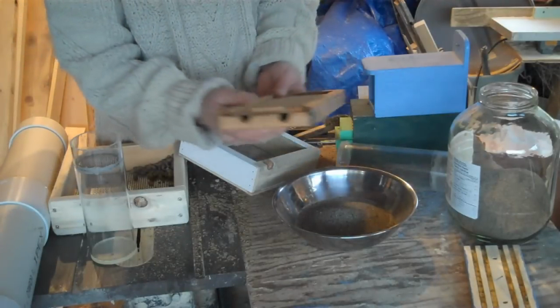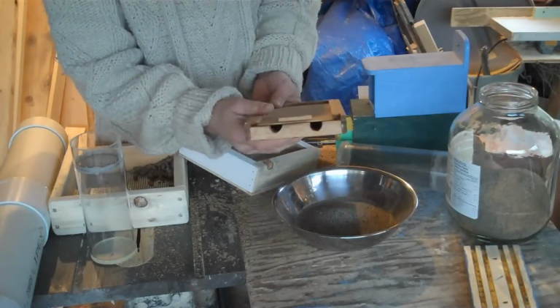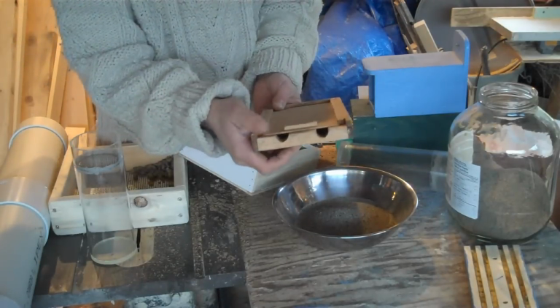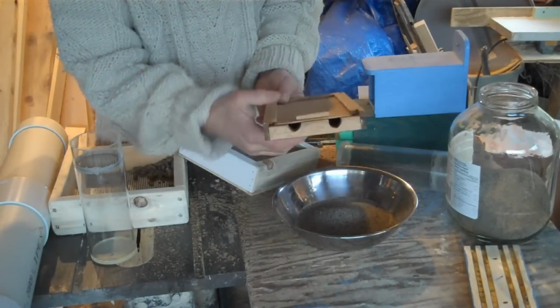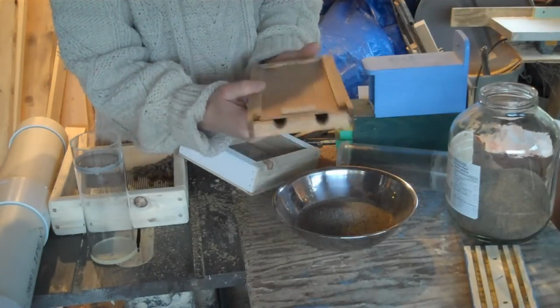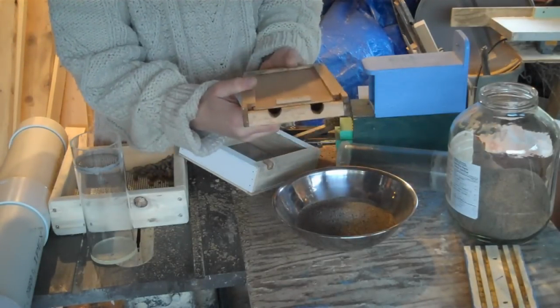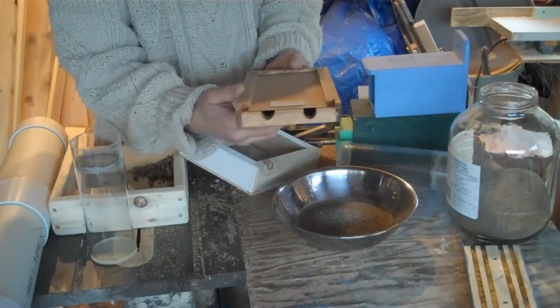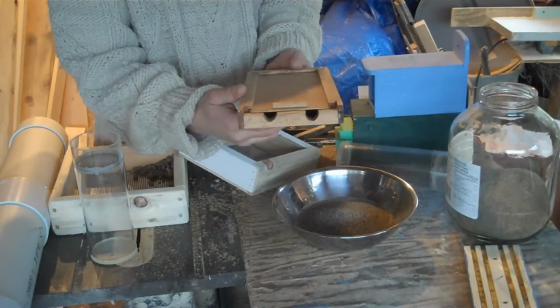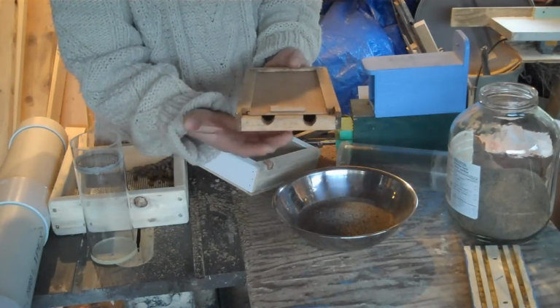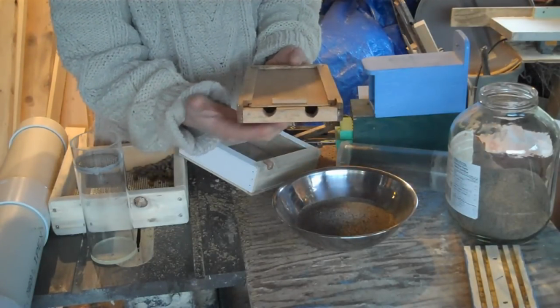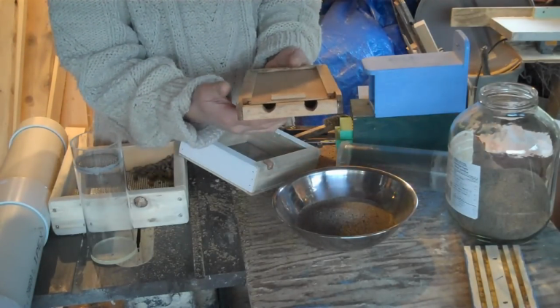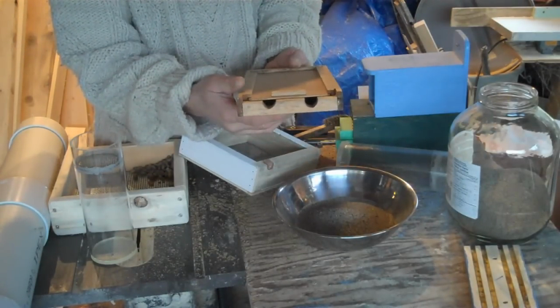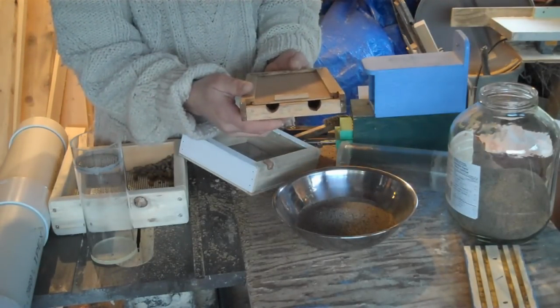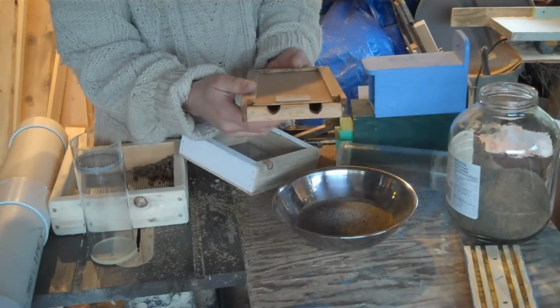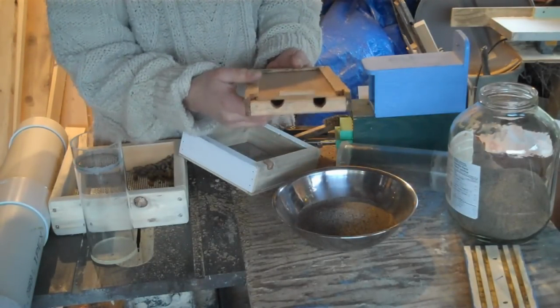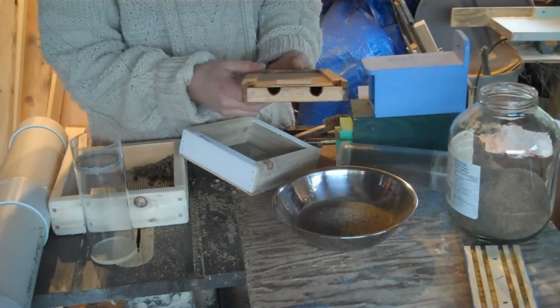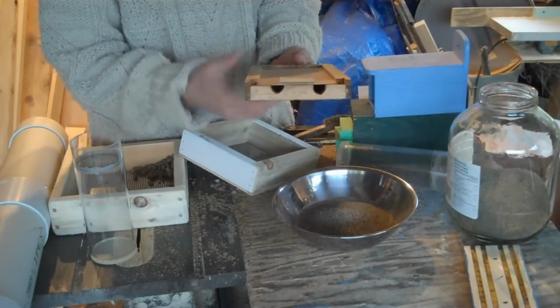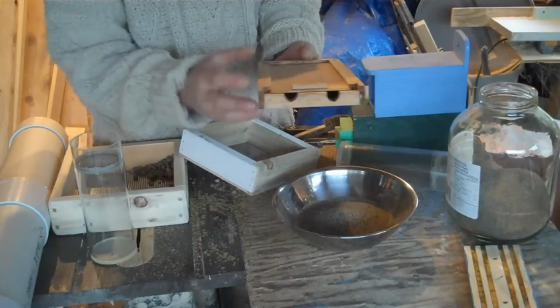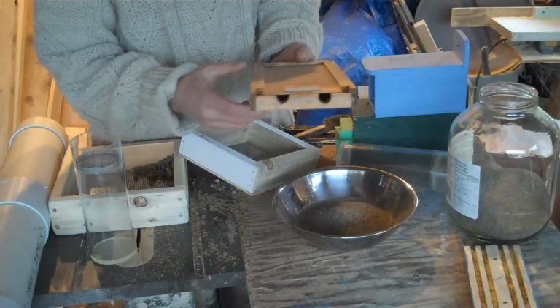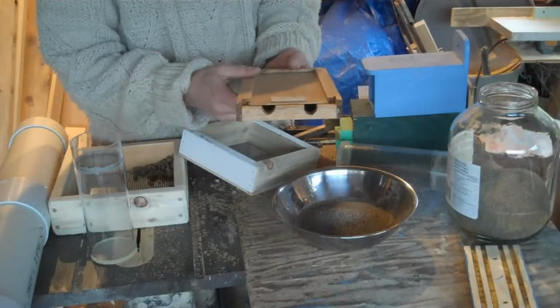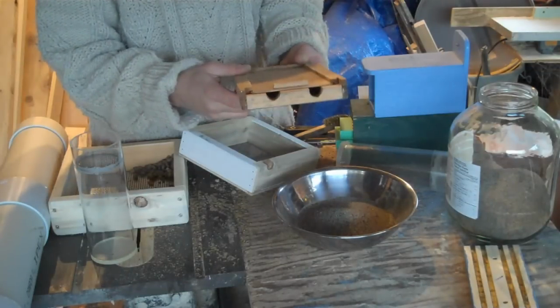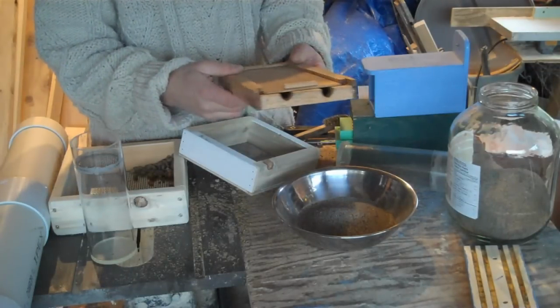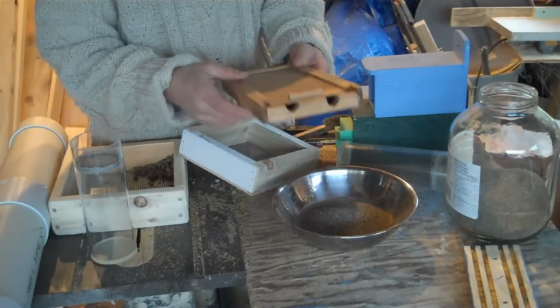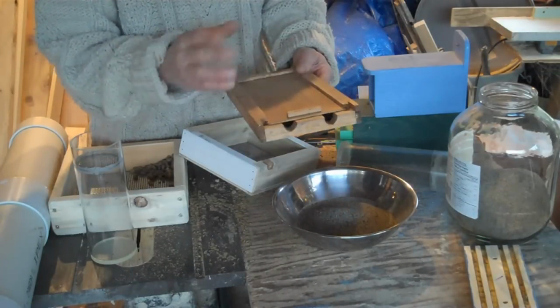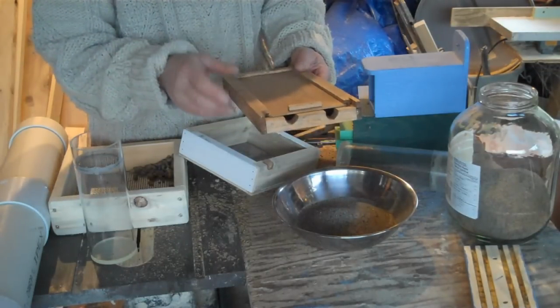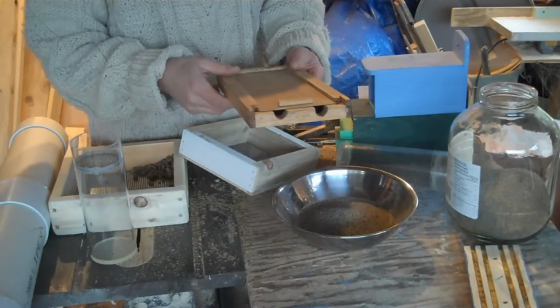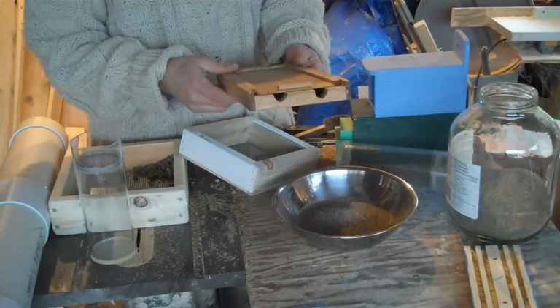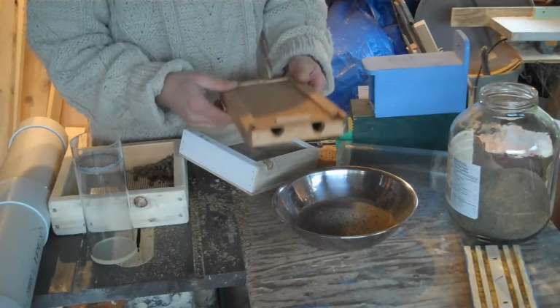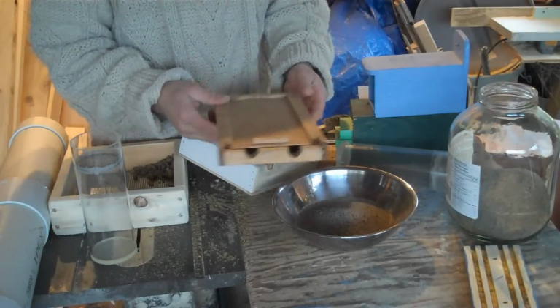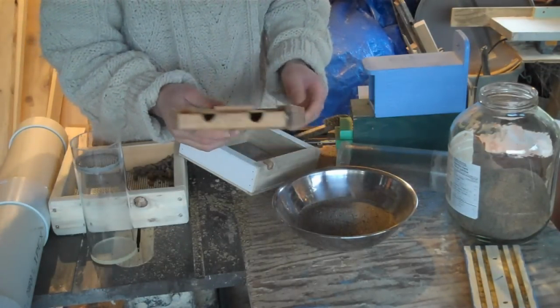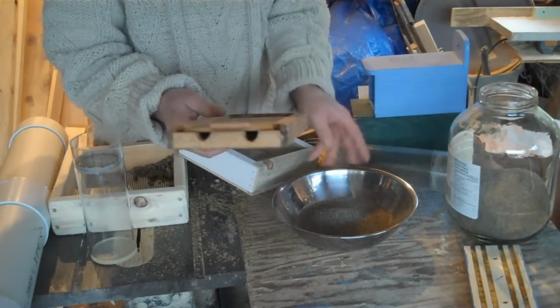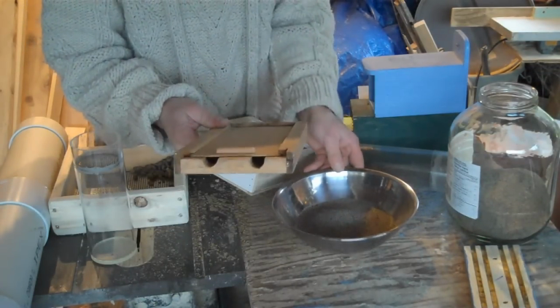I'll put them in this emerging box — that's where the bees will come out. This whole box will go in with, say, the bee barn system for a commercial pollinator. This is a little bigger box; if you had a backyard one, you'd have a smaller emerging chamber.